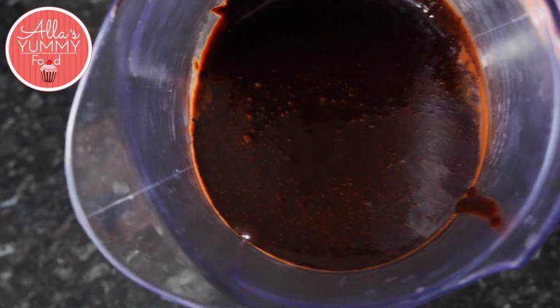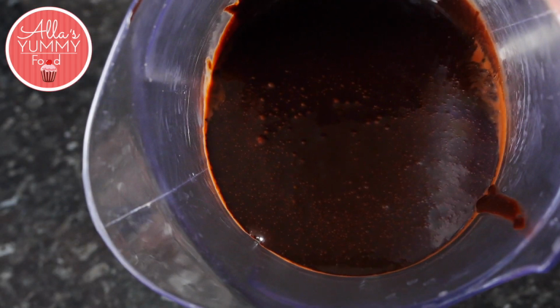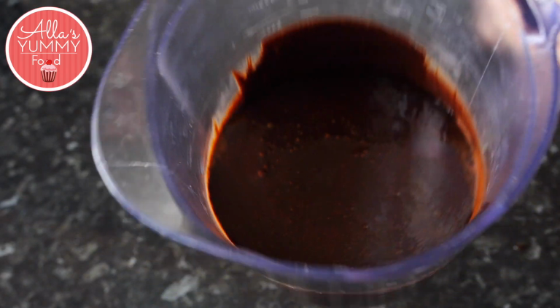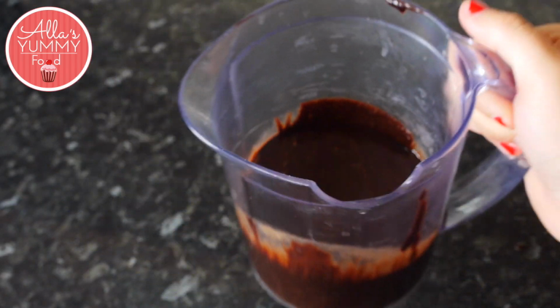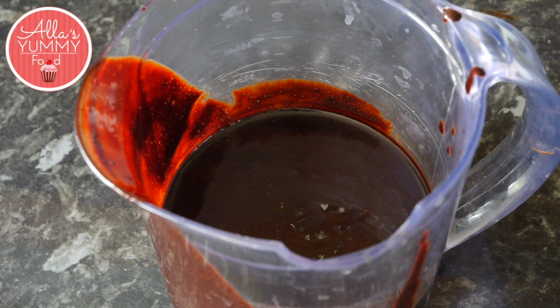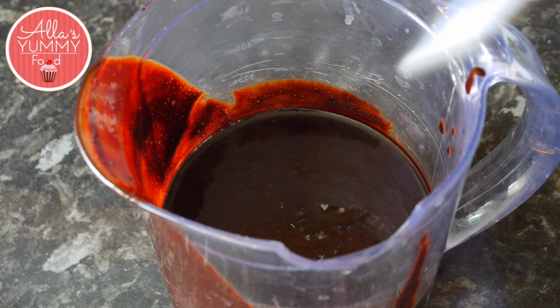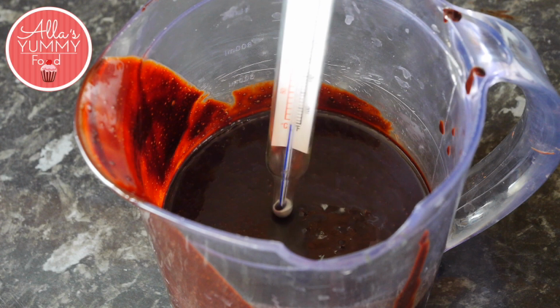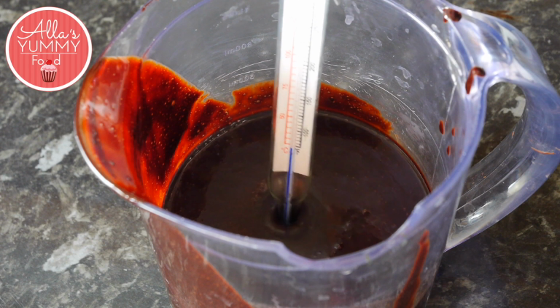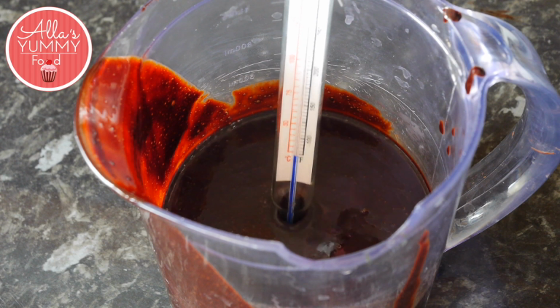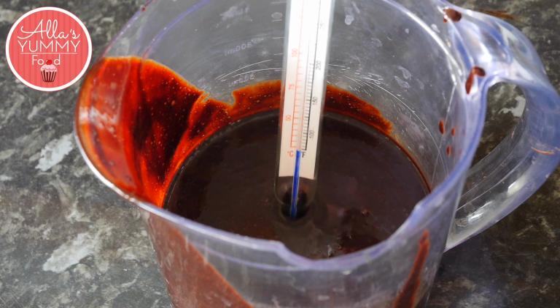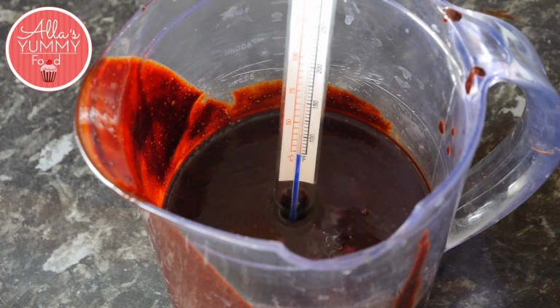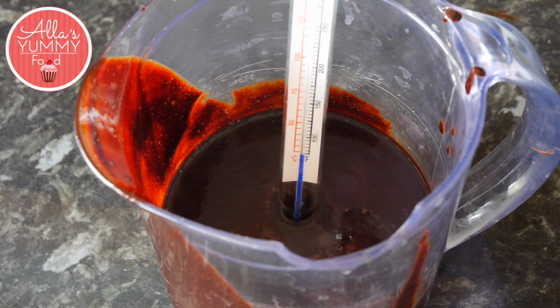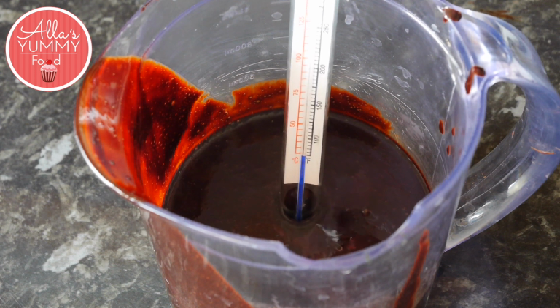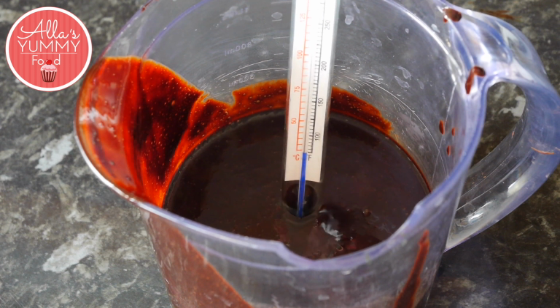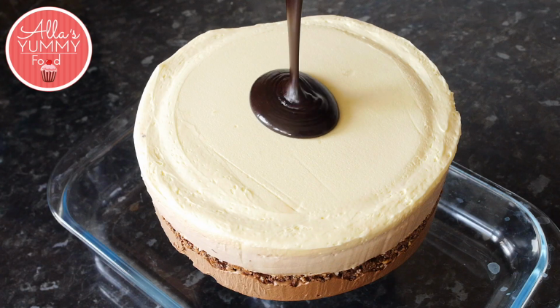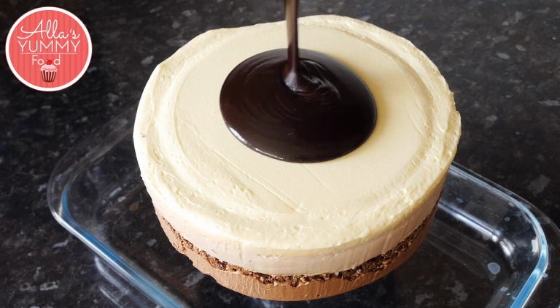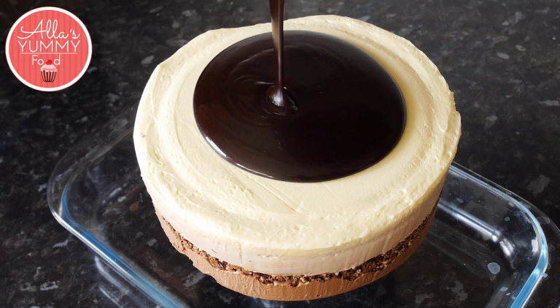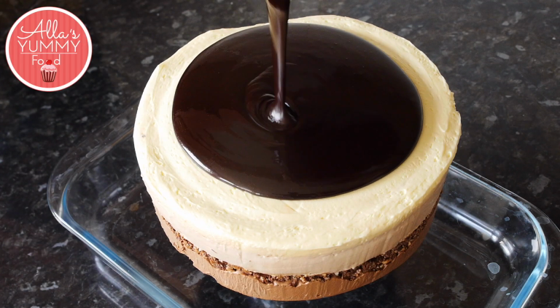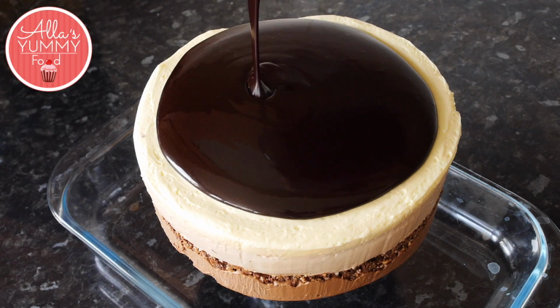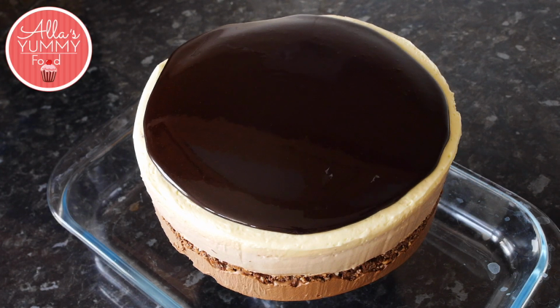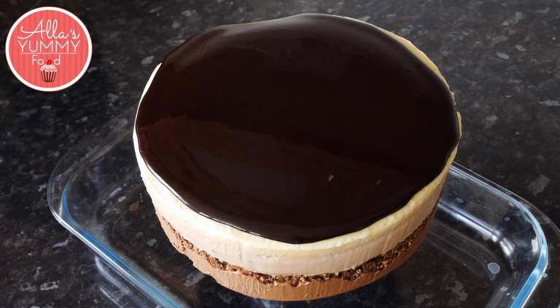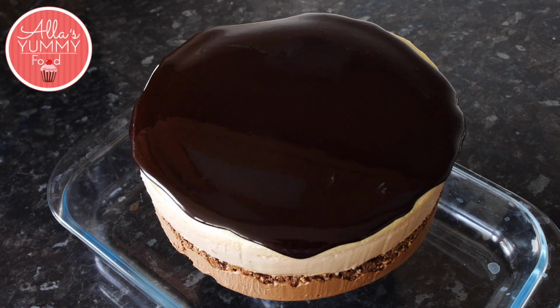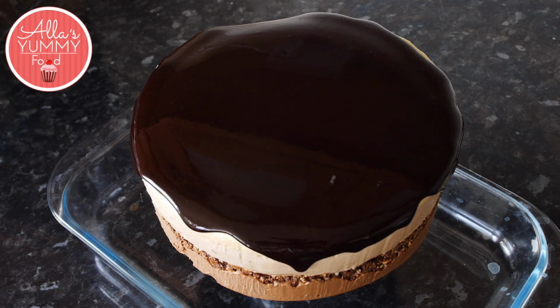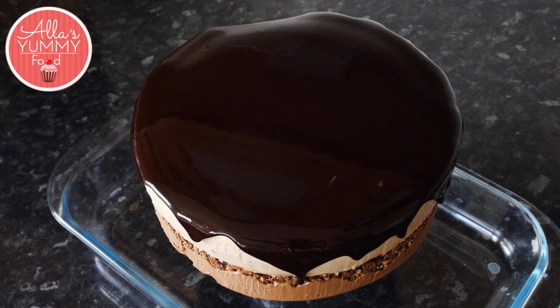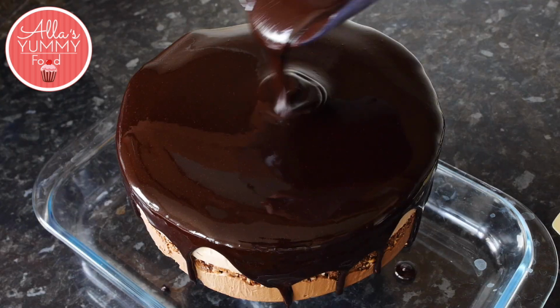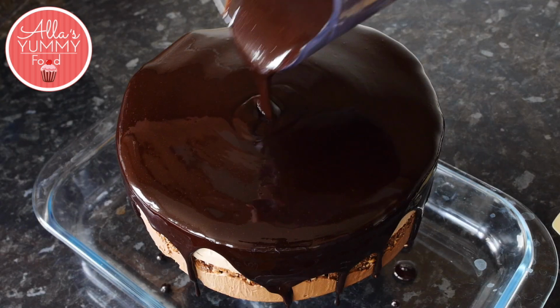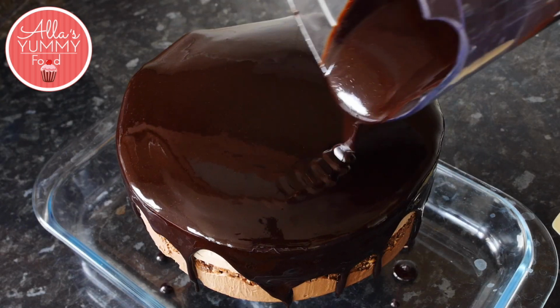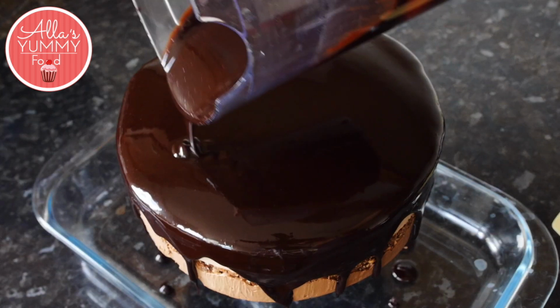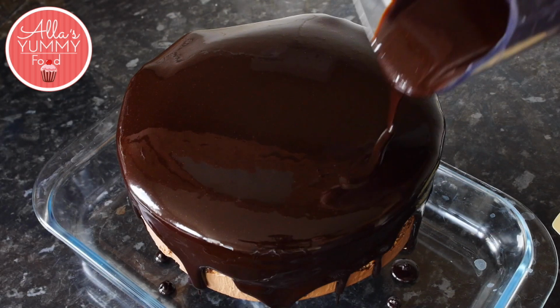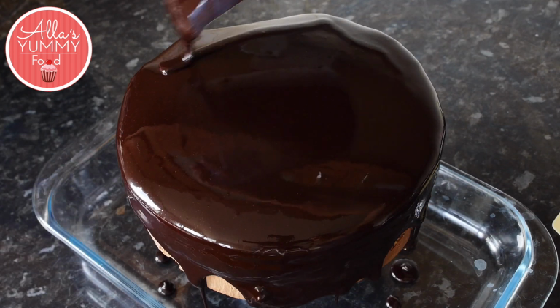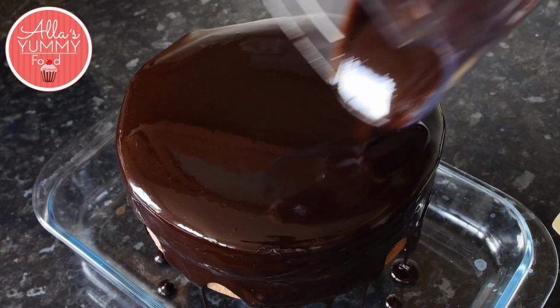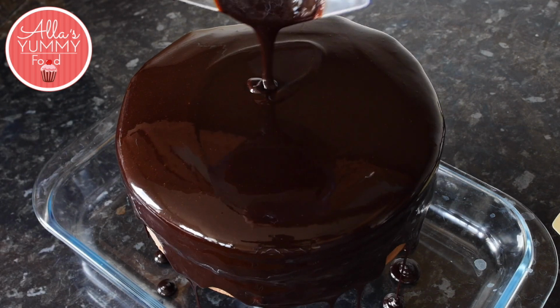Make sure your chocolate is the right temperature before glazing the cake. It needs to be 45 degrees Celsius. Add your chocolate mirror glaze on top of the cake and look how beautiful this looks. Repeat the process until the cake is covered.